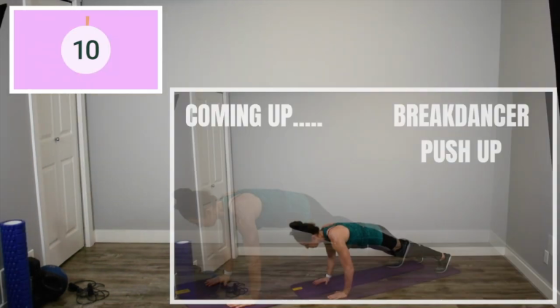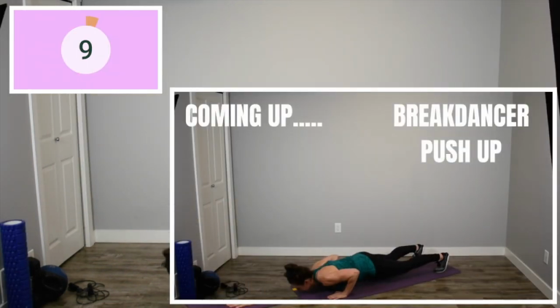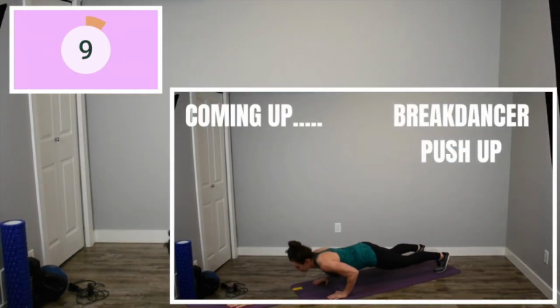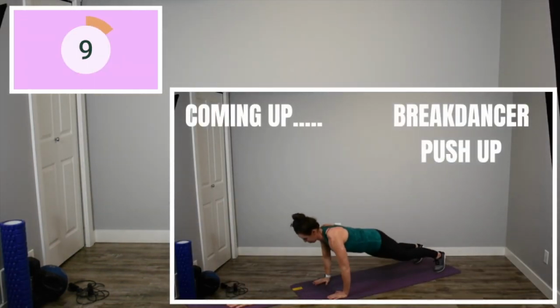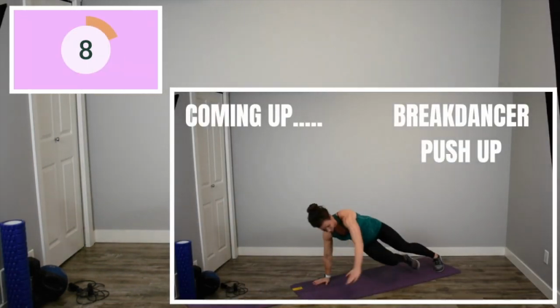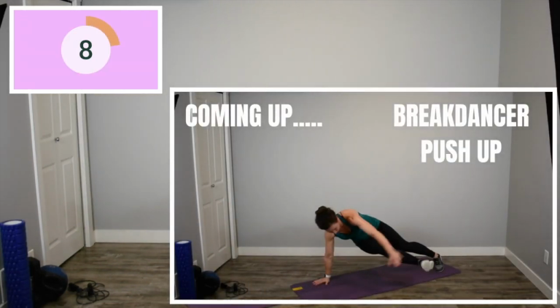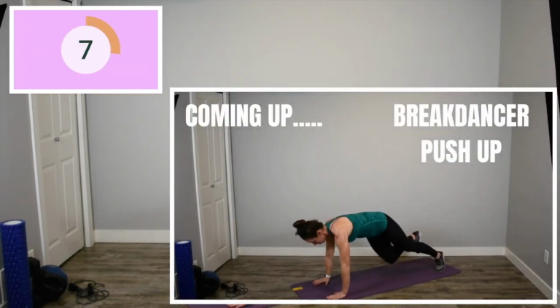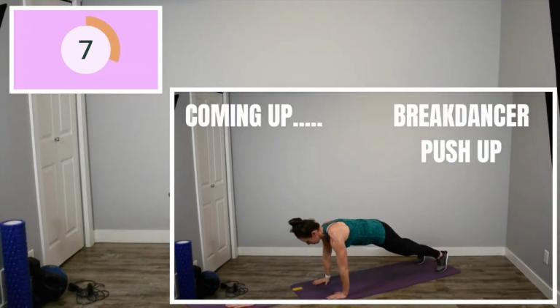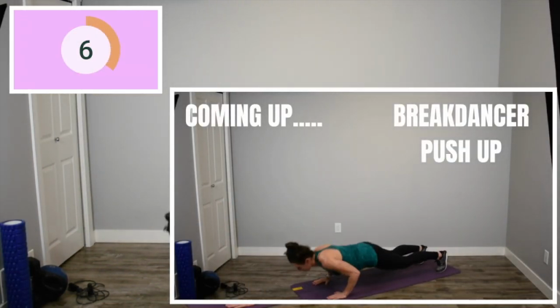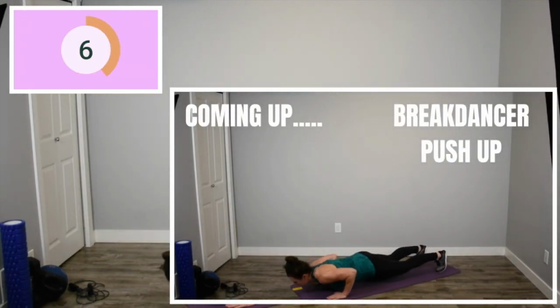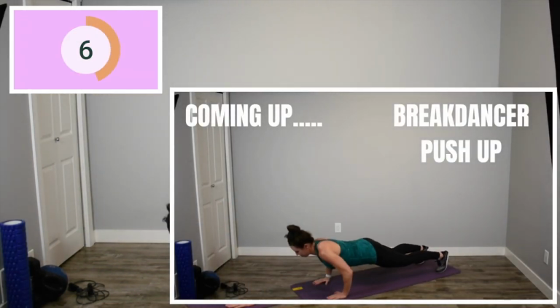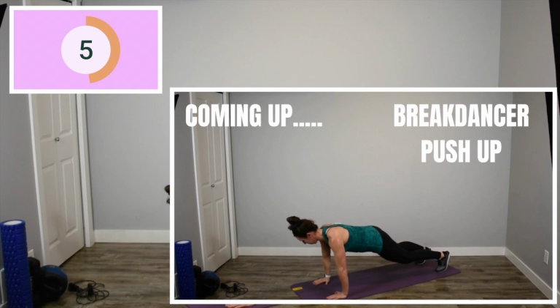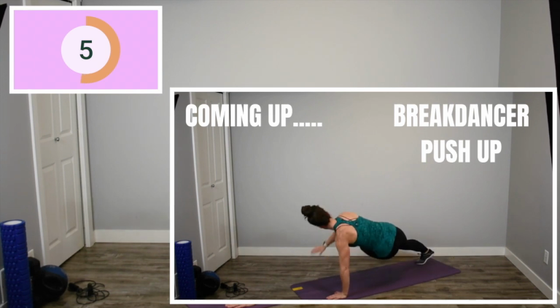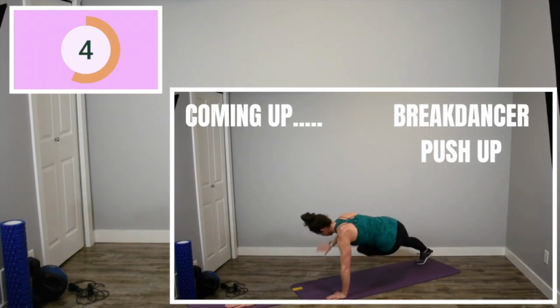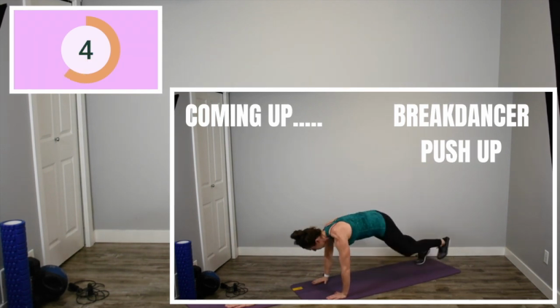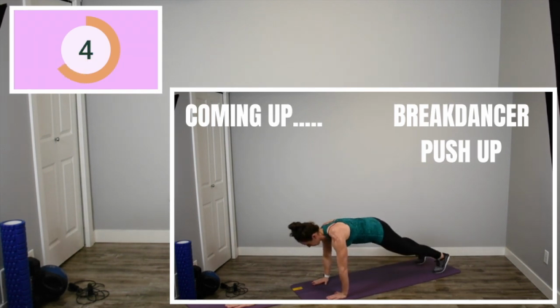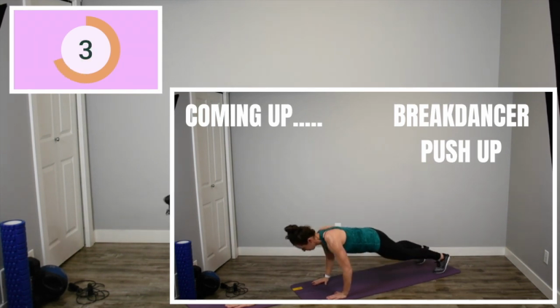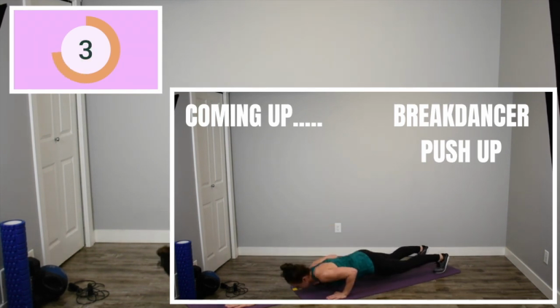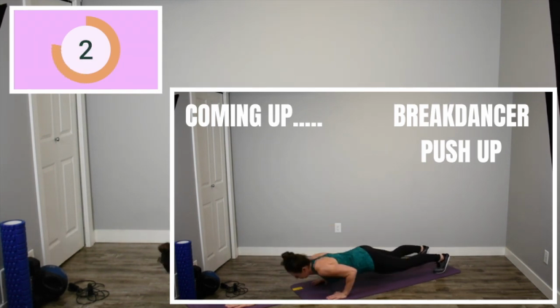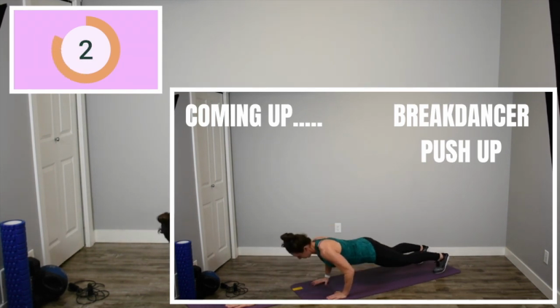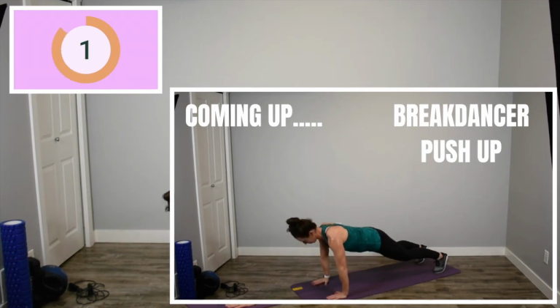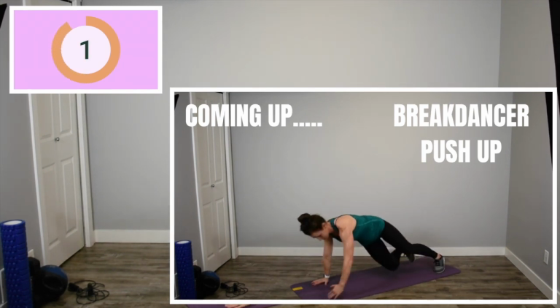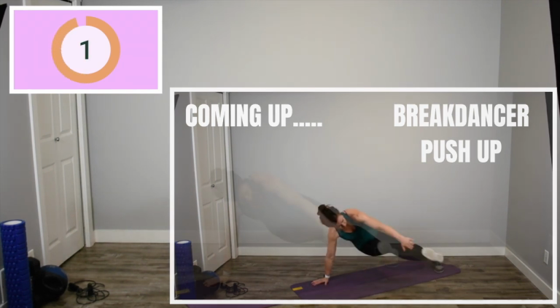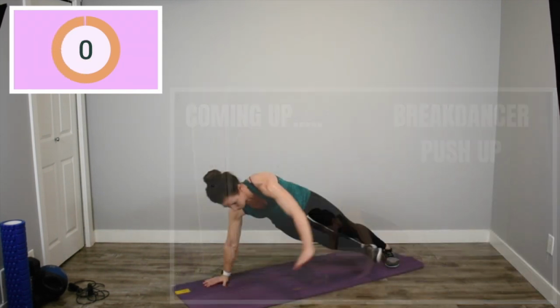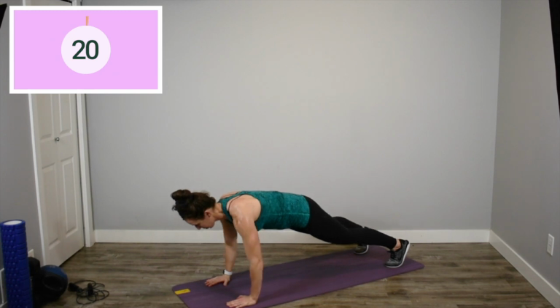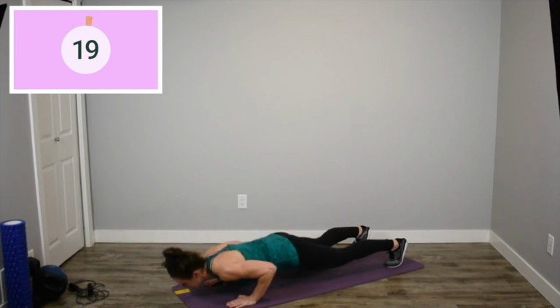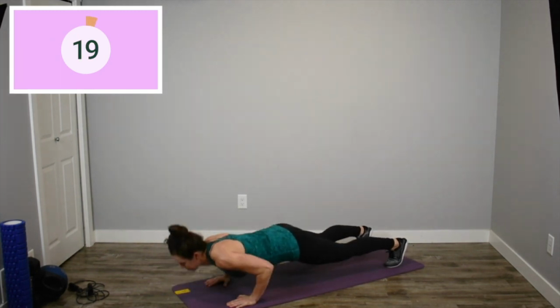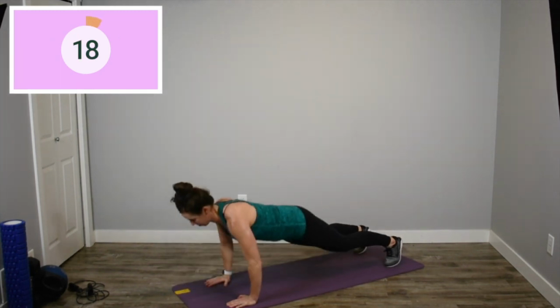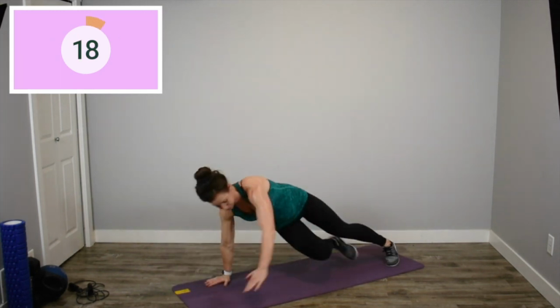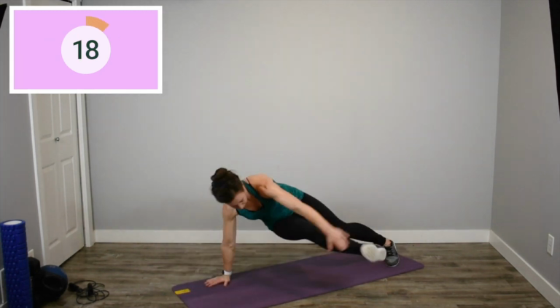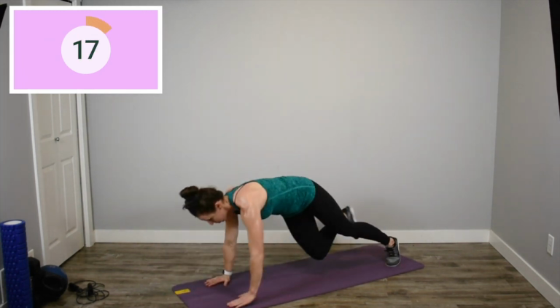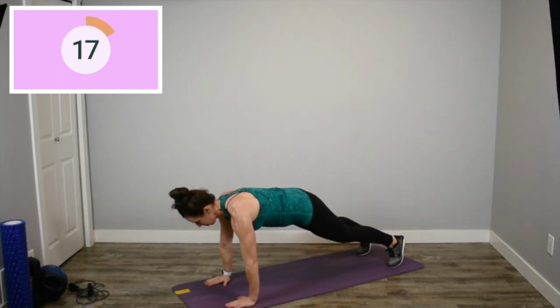Up next, we've got break dancer pushups. If you need to pause the screen to really see what I'm doing here, go for it. We're doing a pushup with a kick through to add a little bit more core. If you need to drop to your knees for your pushup, that's totally fine.